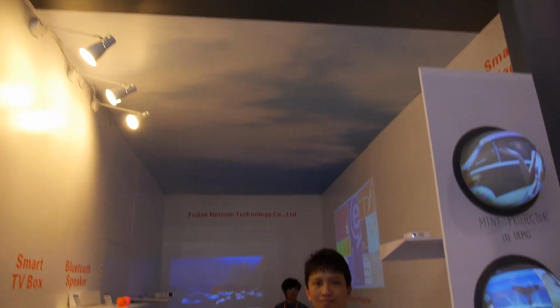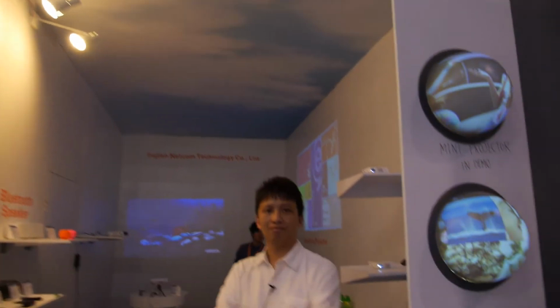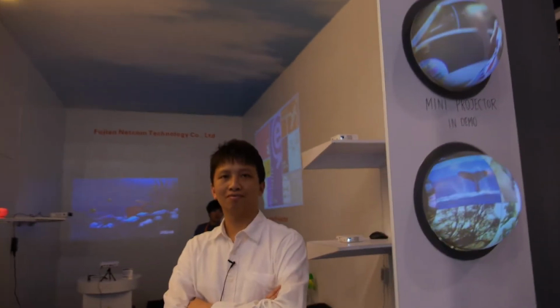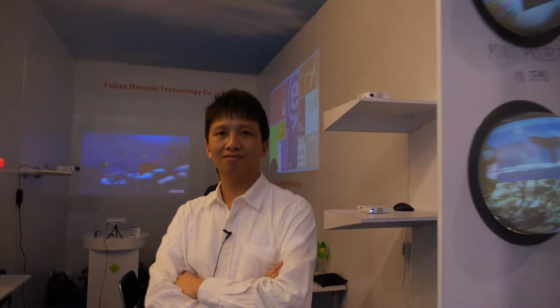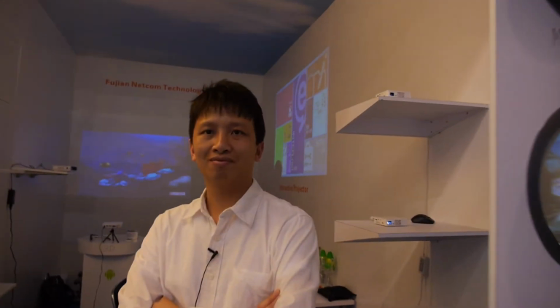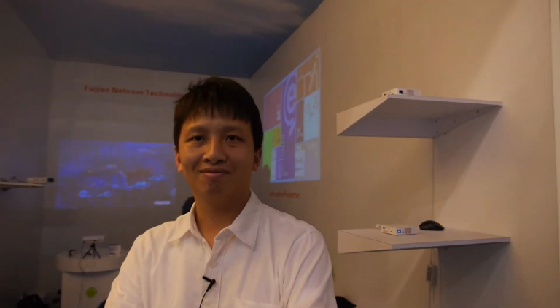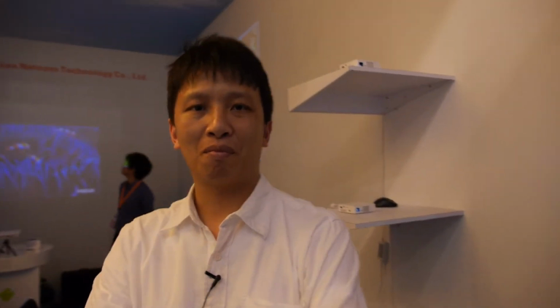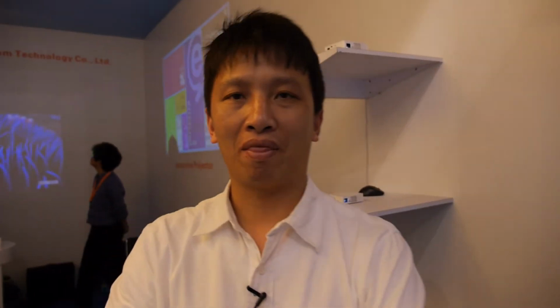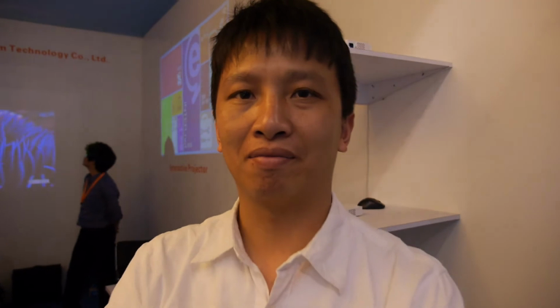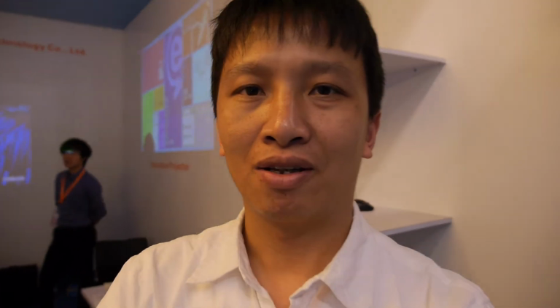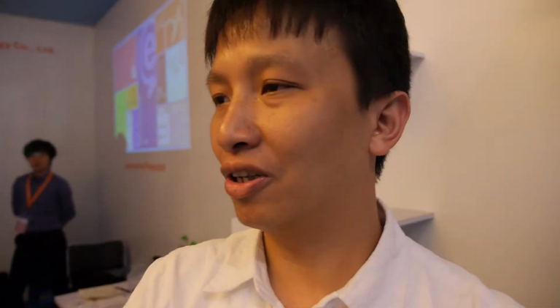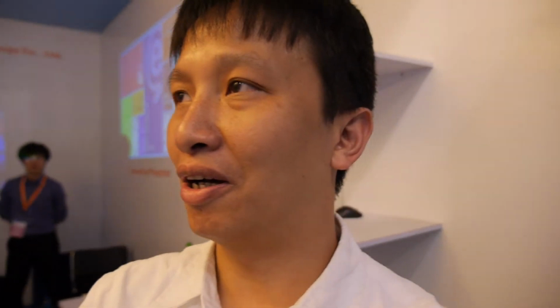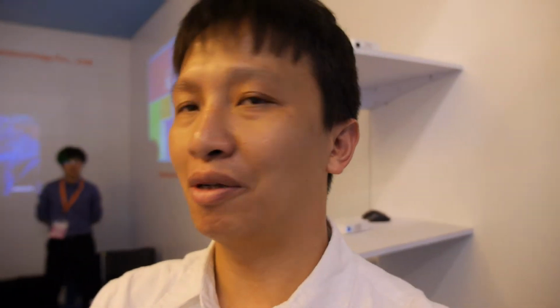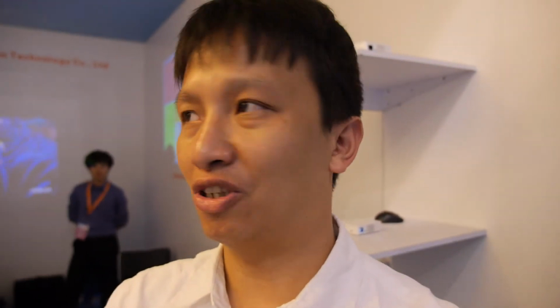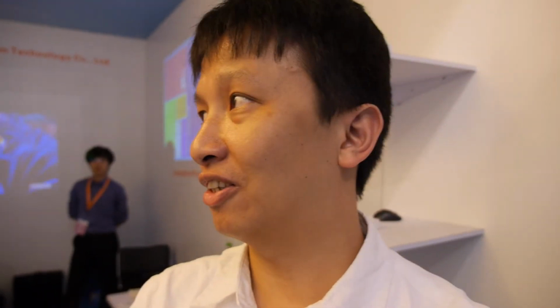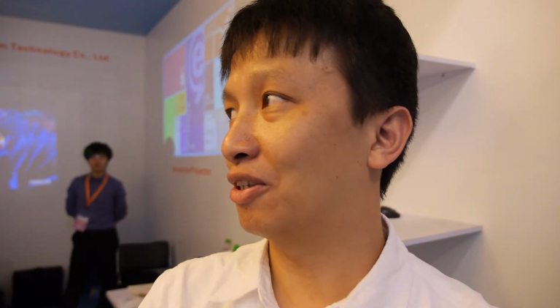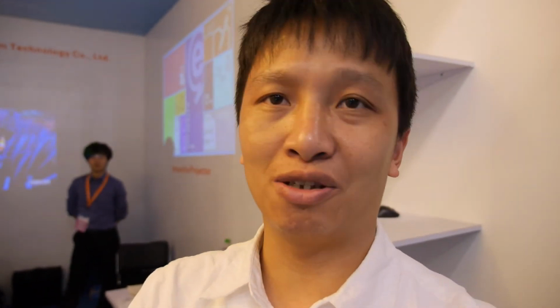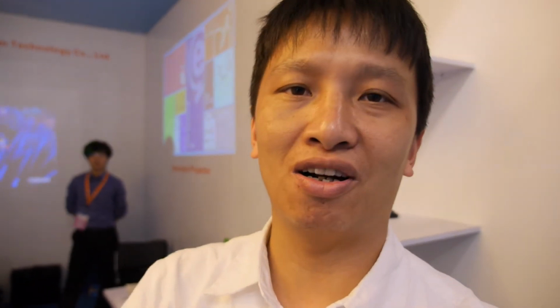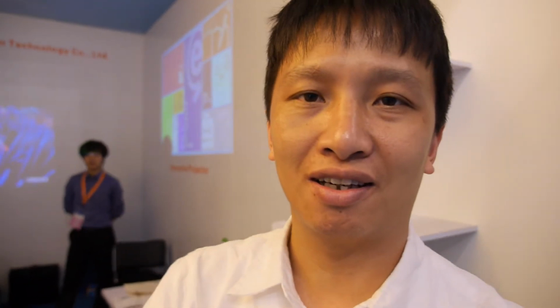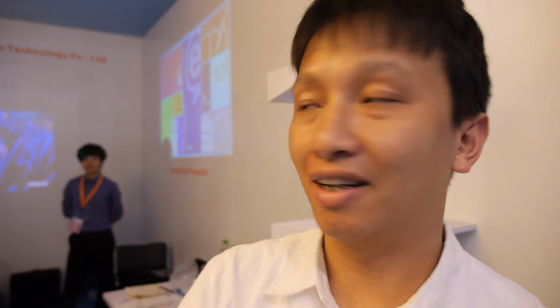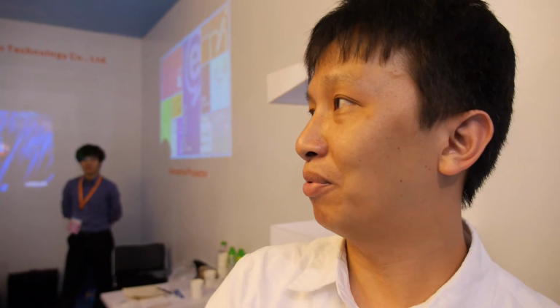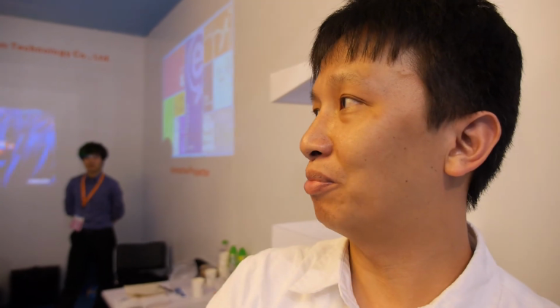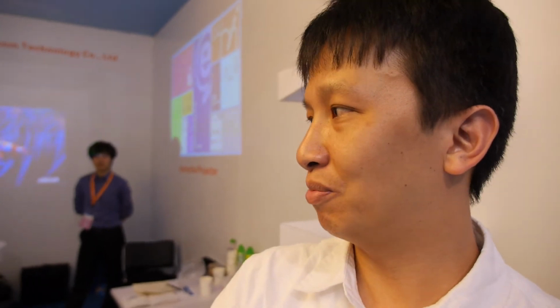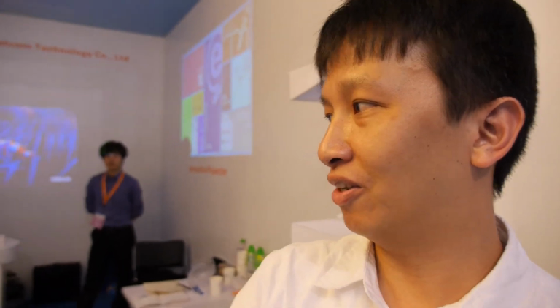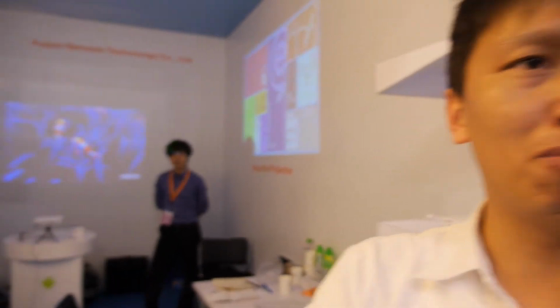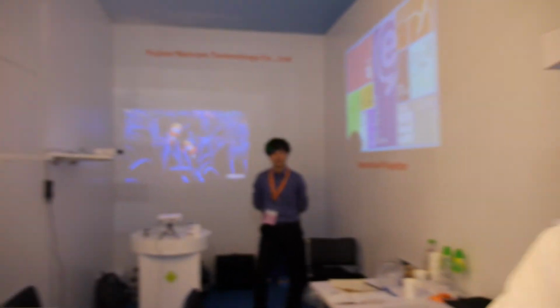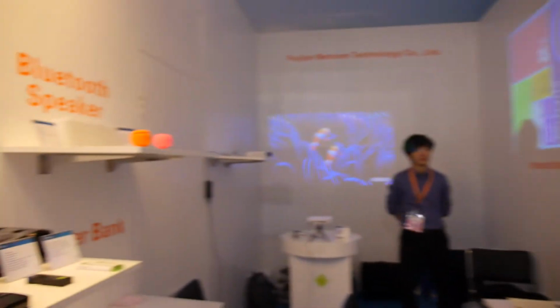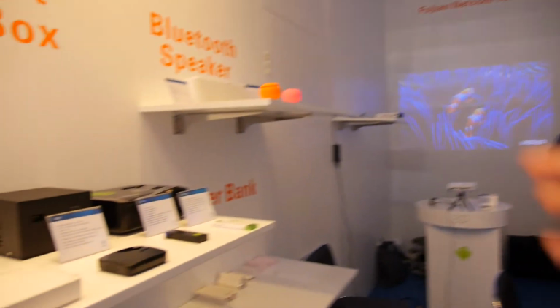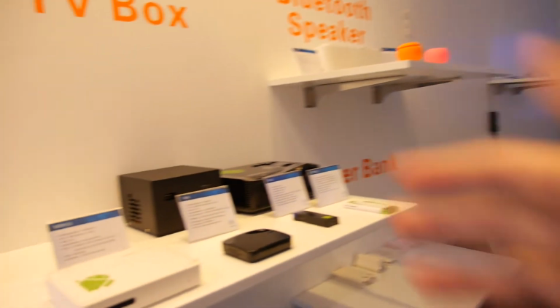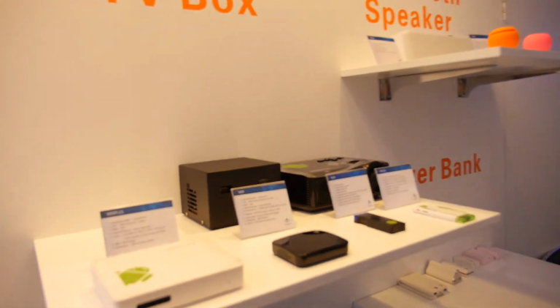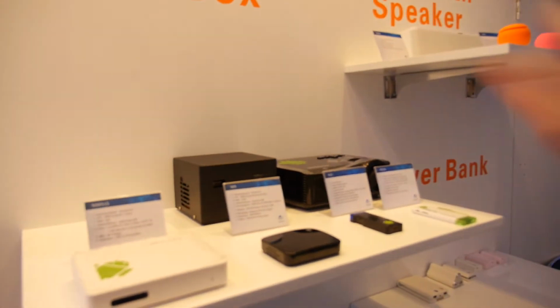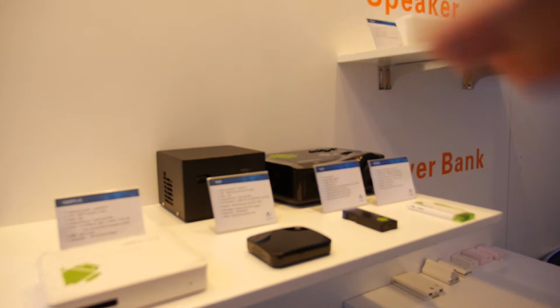We're here at the N-Tude. We're showing a mini projector, a smart TV box, a couple of Bluetooth speakers, and a power bank. So this is all your stuff?